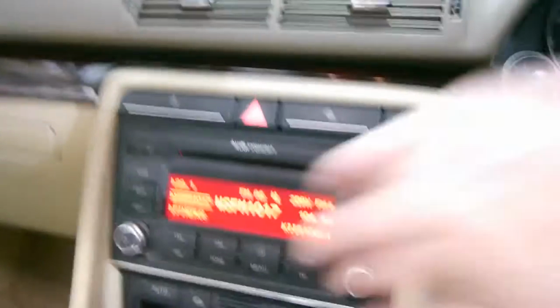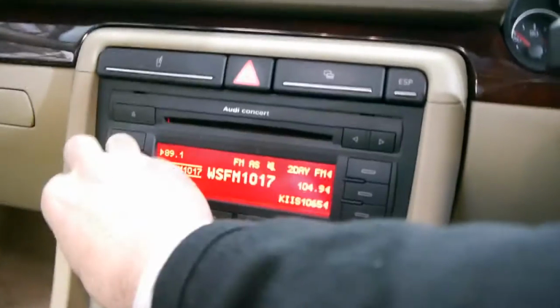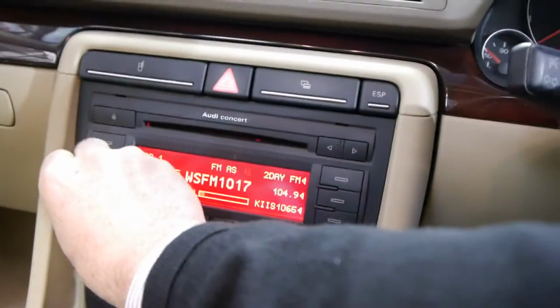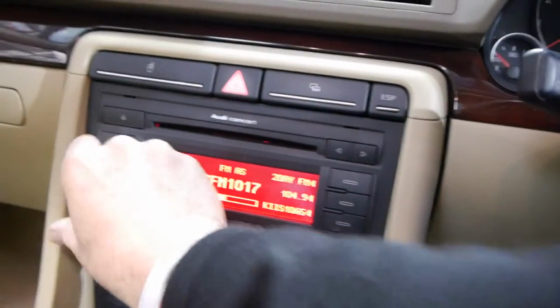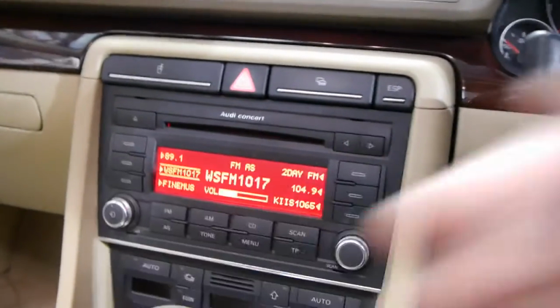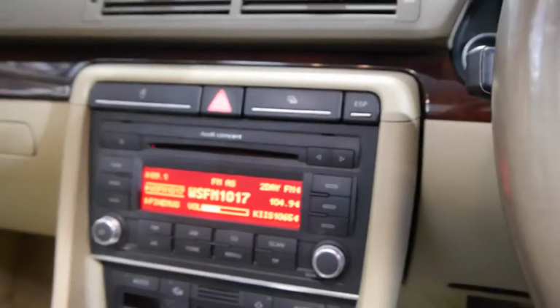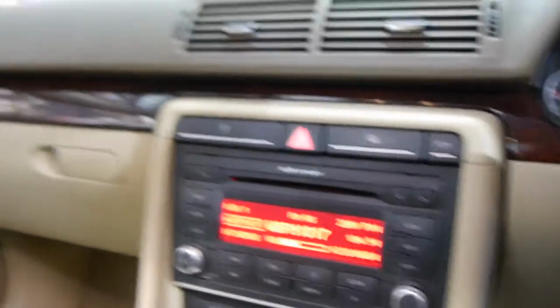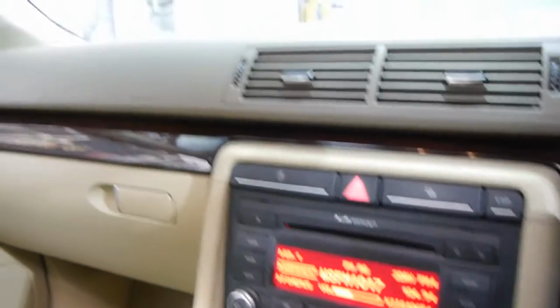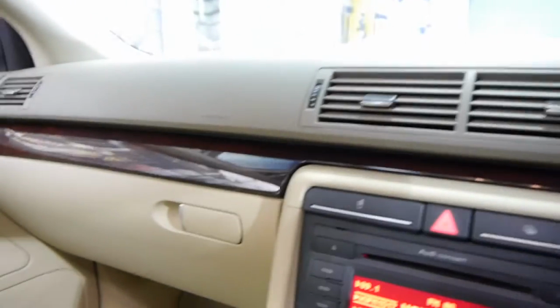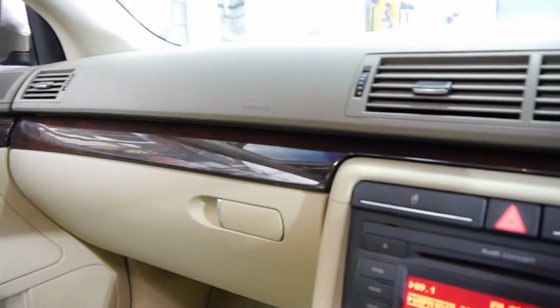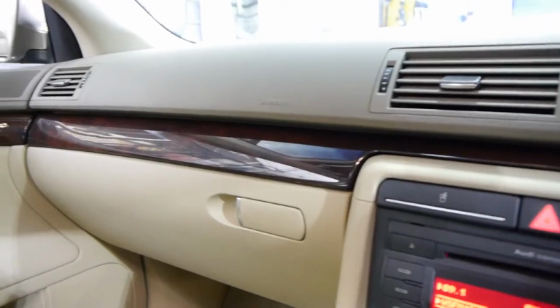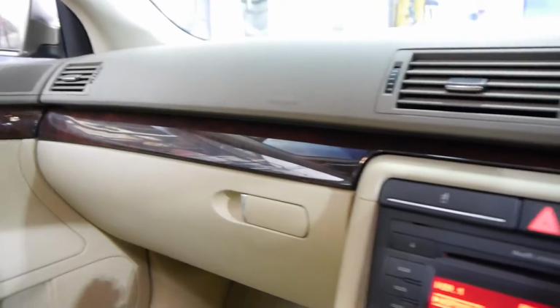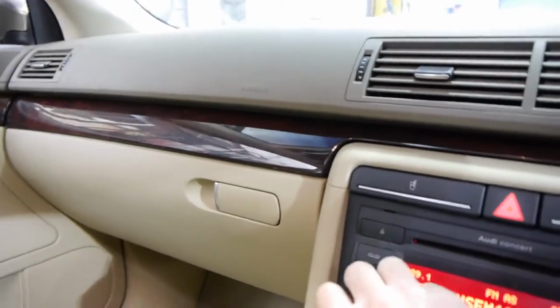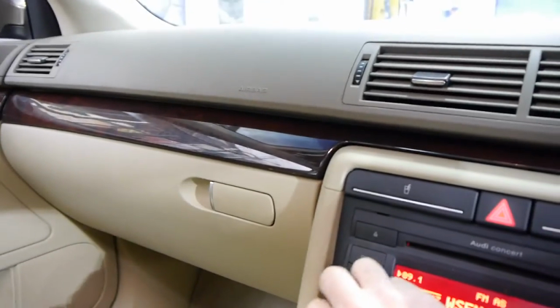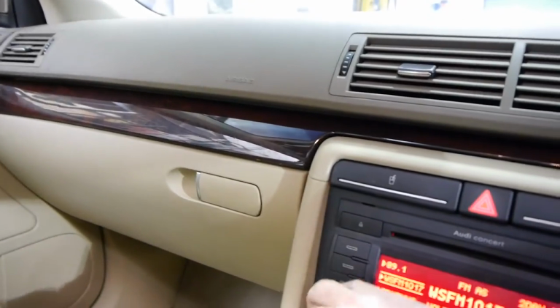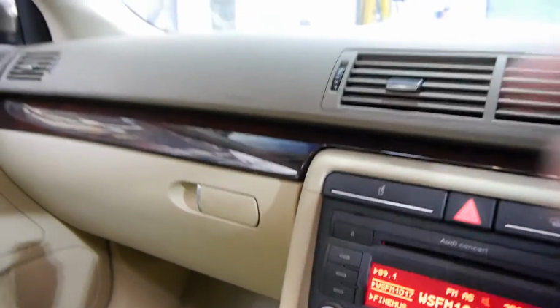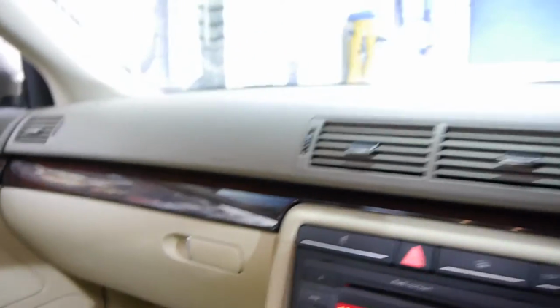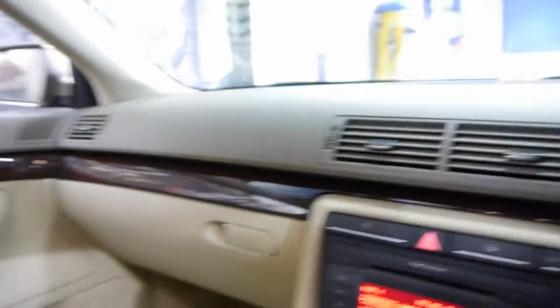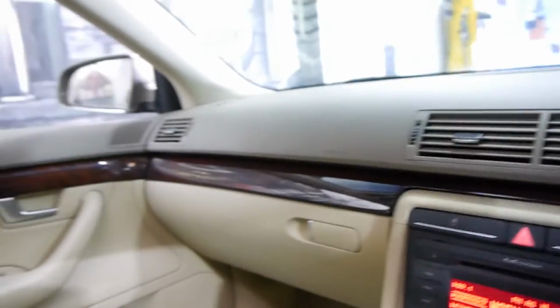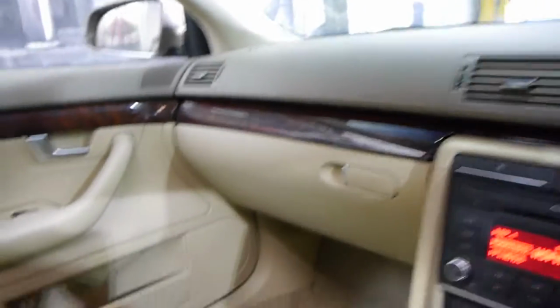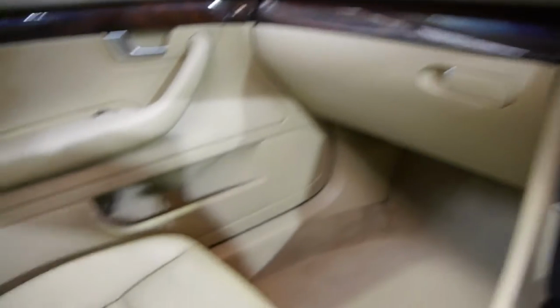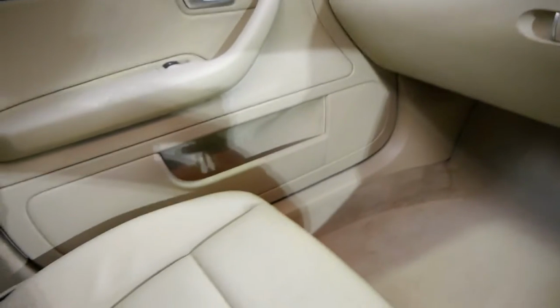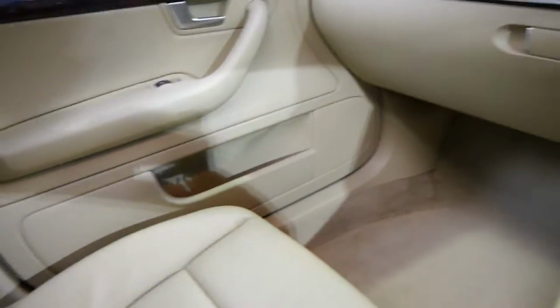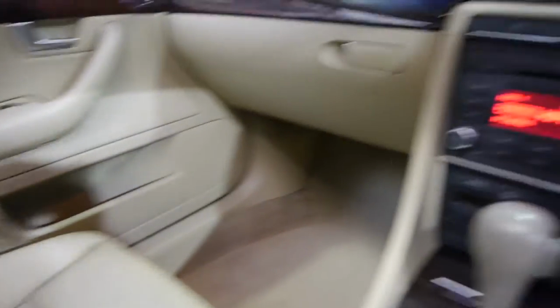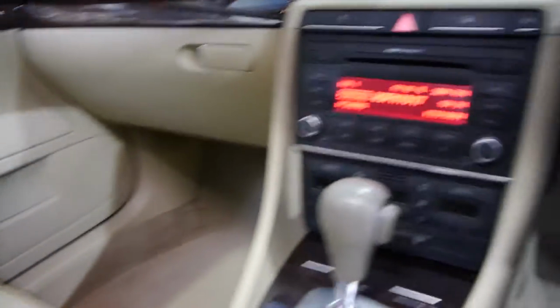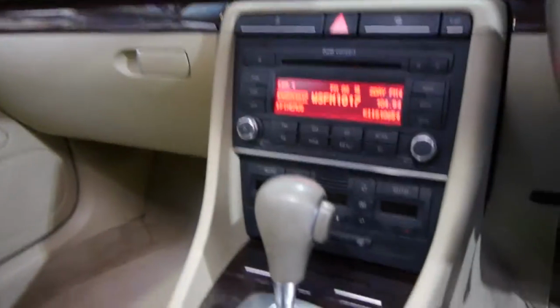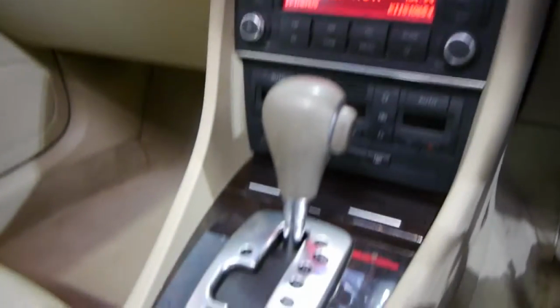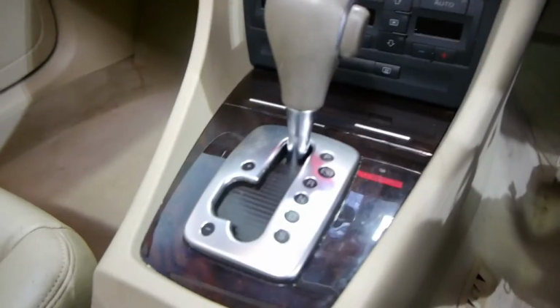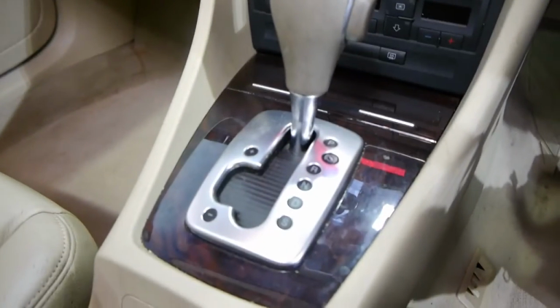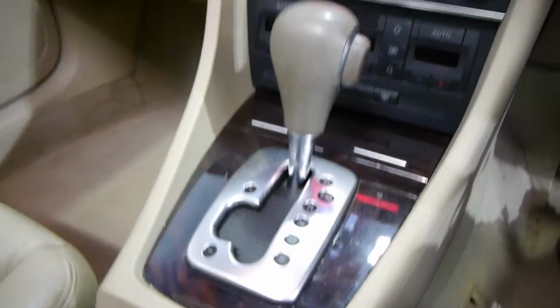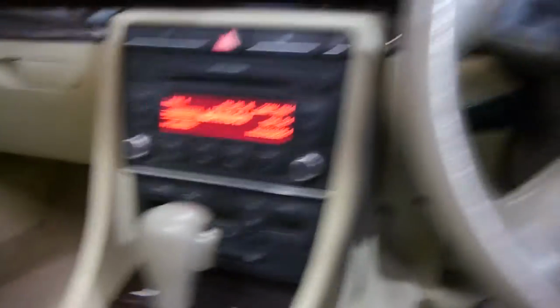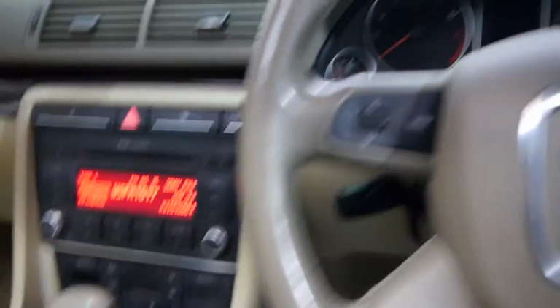I'll just turn the stereo up, which works perfectly as you can hear — not a bad song. So you've got driver and passenger airbags, curtain airbags, airbags everywhere, ABS brakes, and the gearbox is superb.